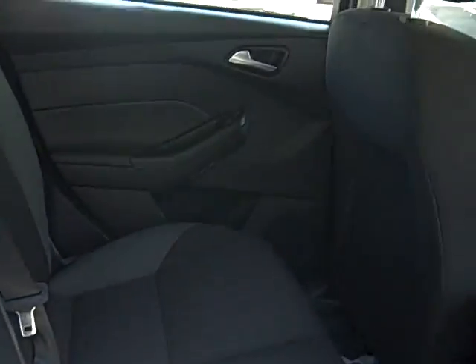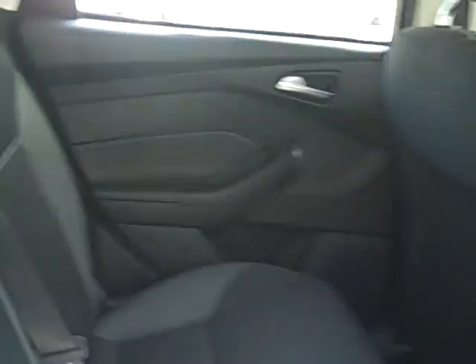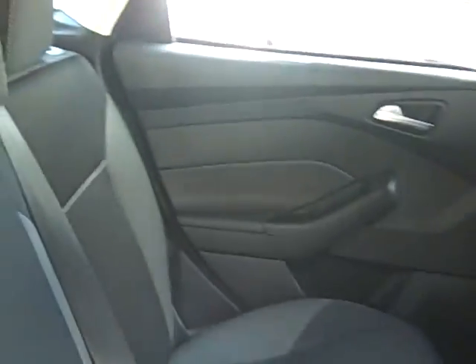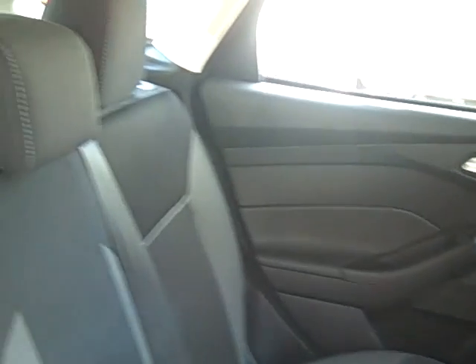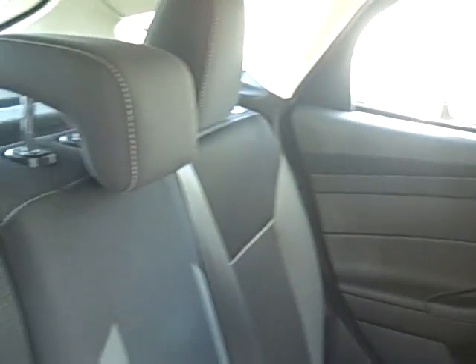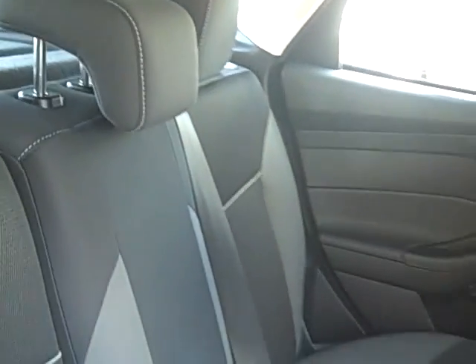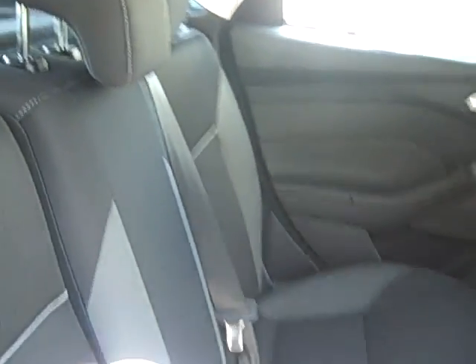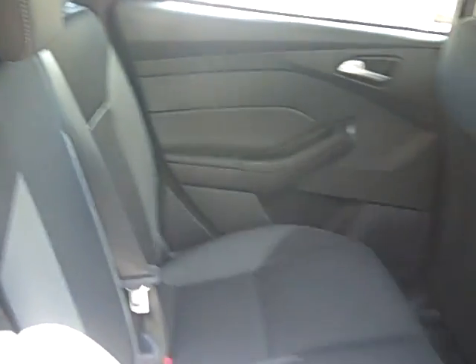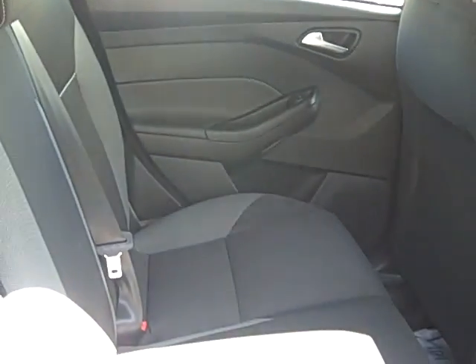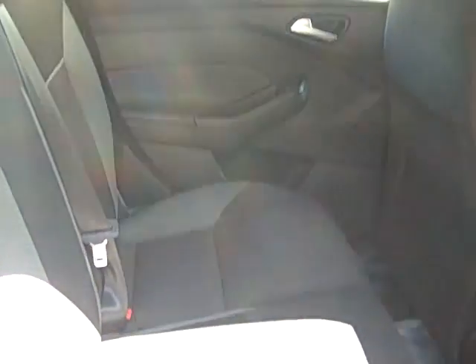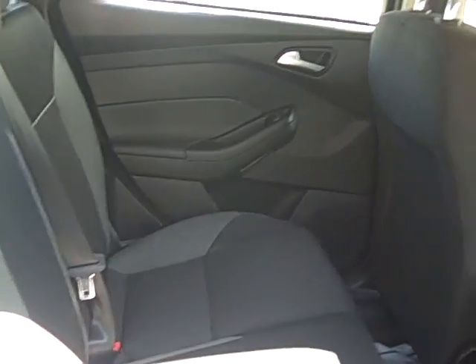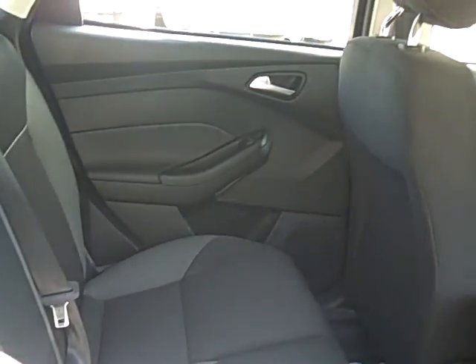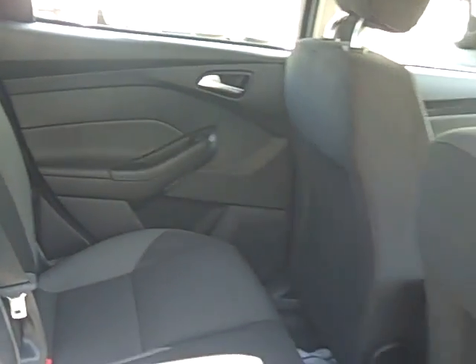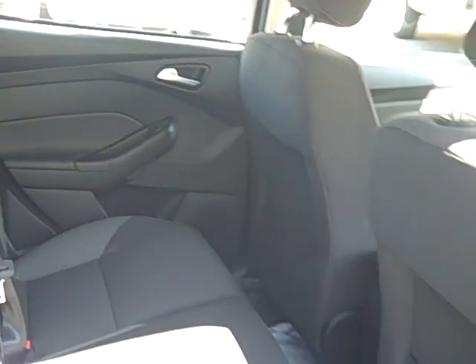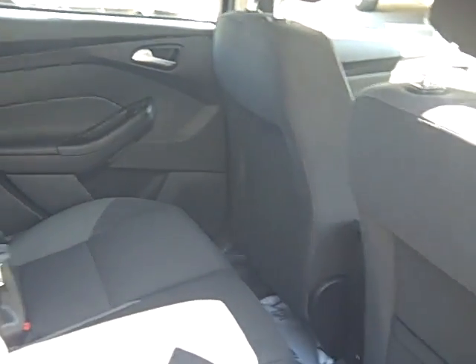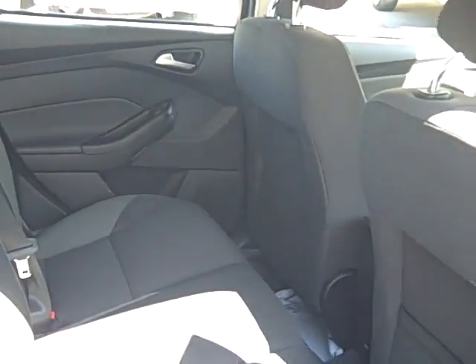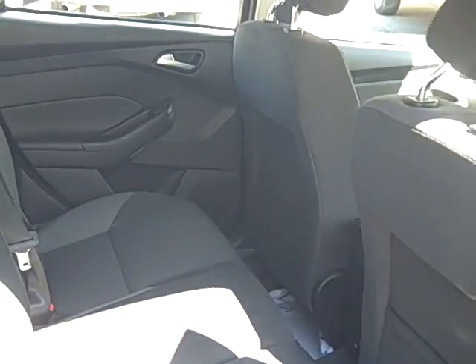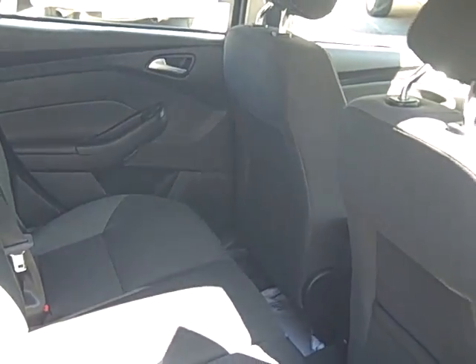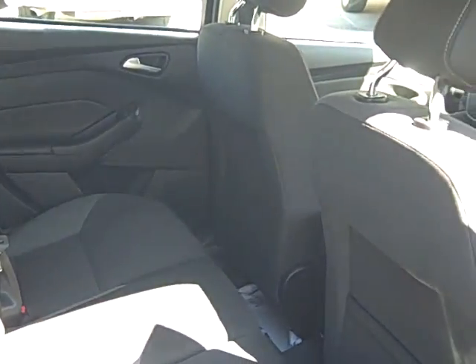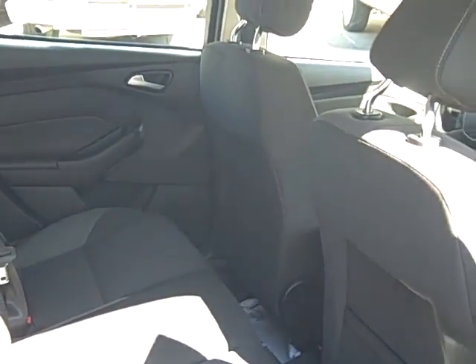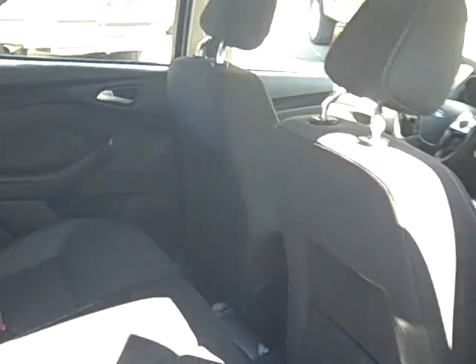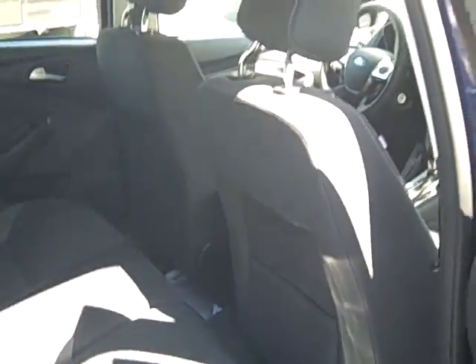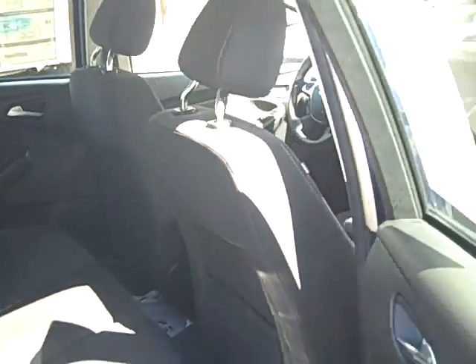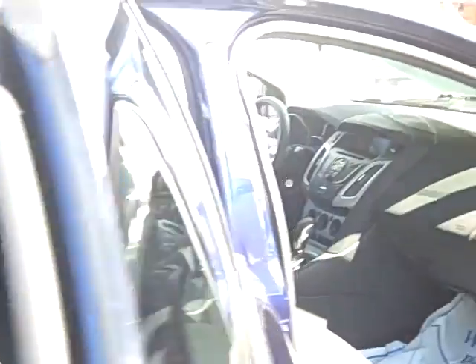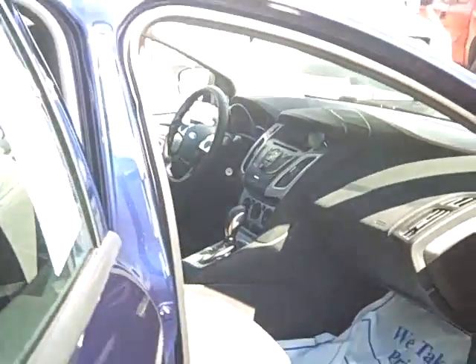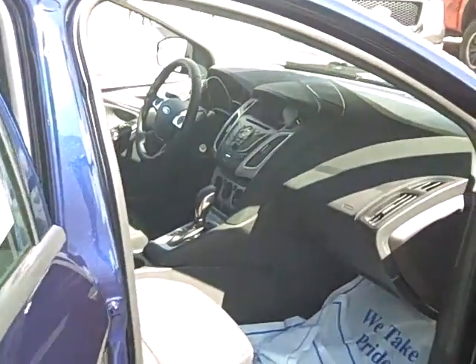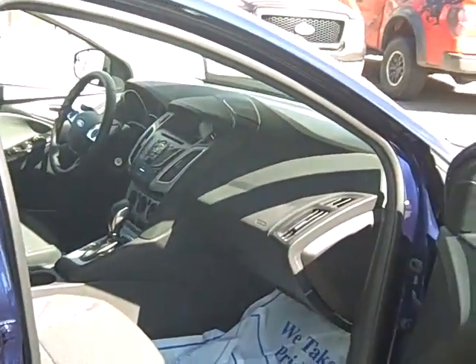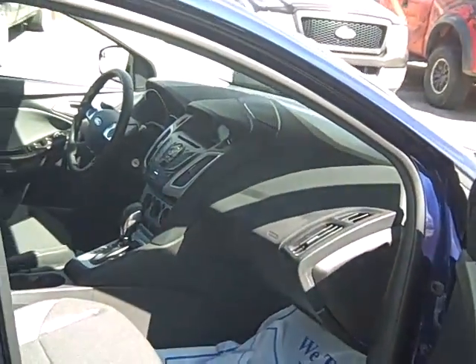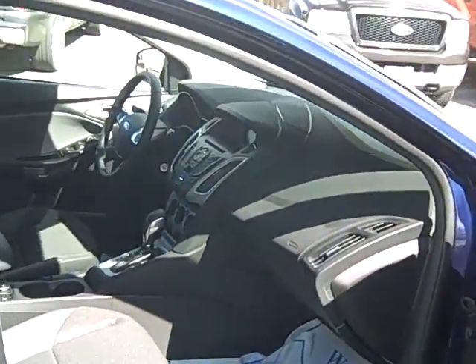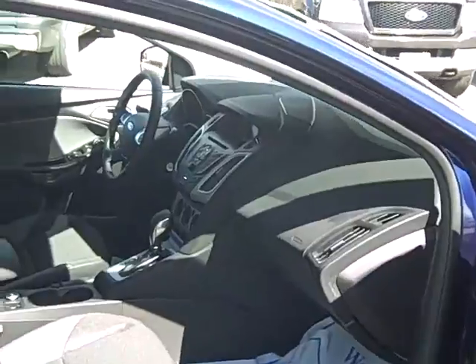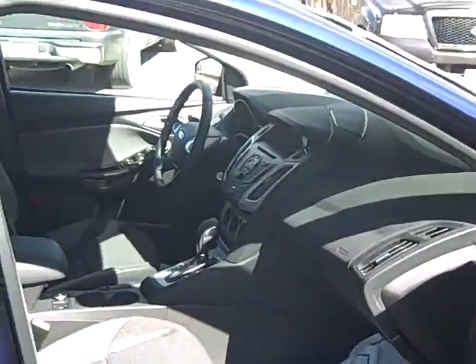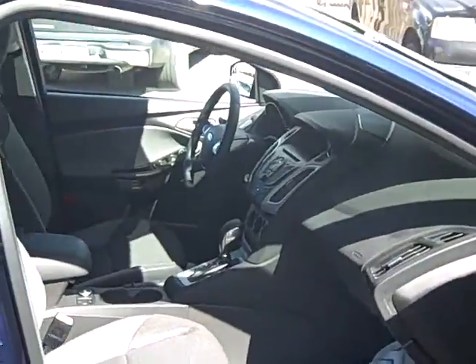Here's the back seat of the nice Focus. It is very roomy and I think you'll really like this new vehicle. Give us a call if you have any questions about this or any of the other vehicles we have in stock.